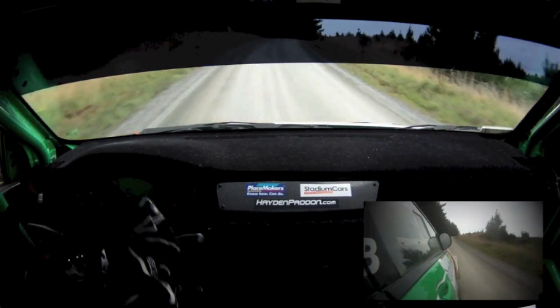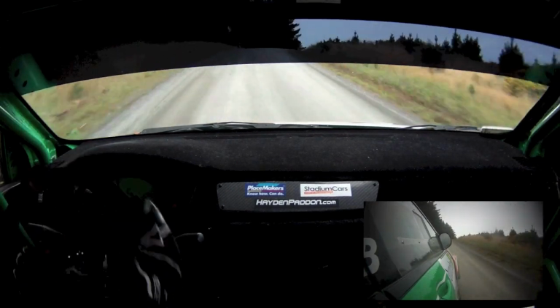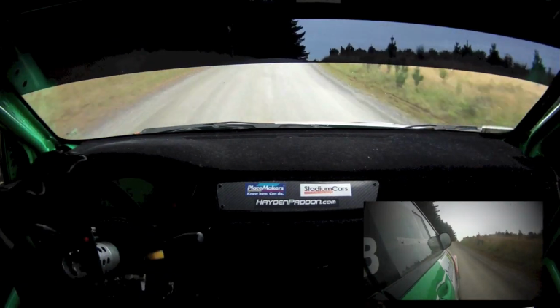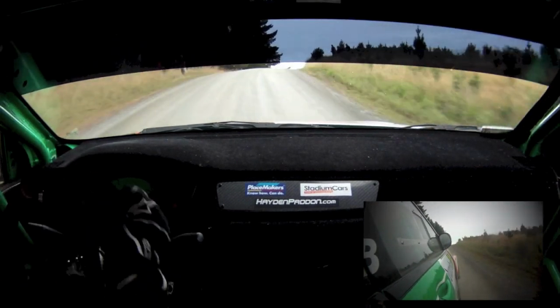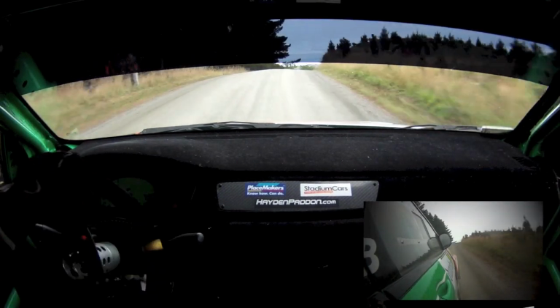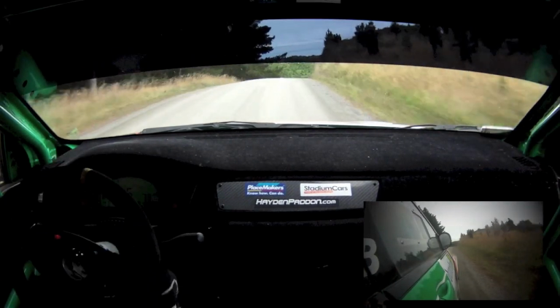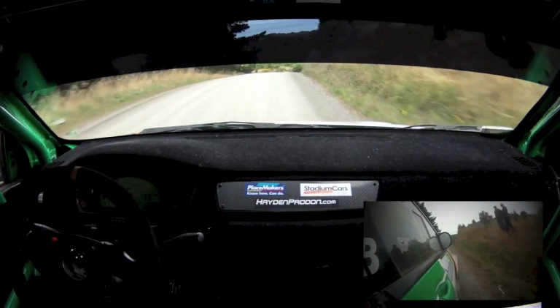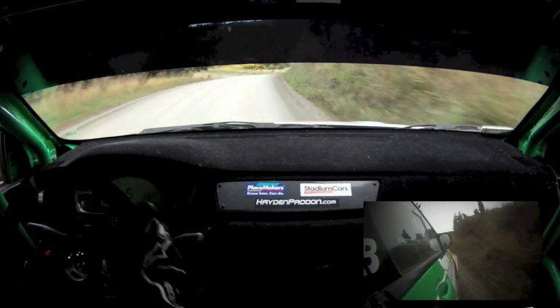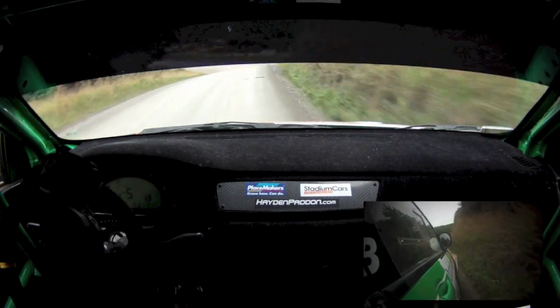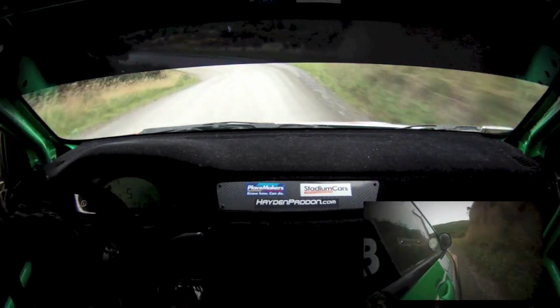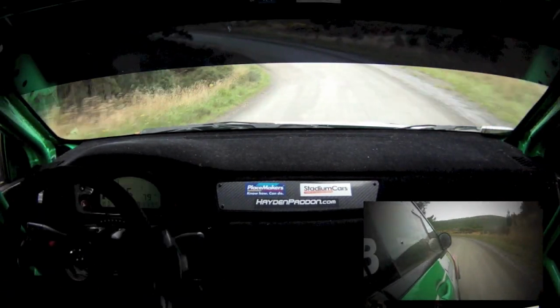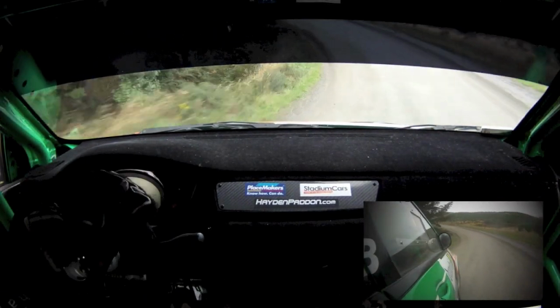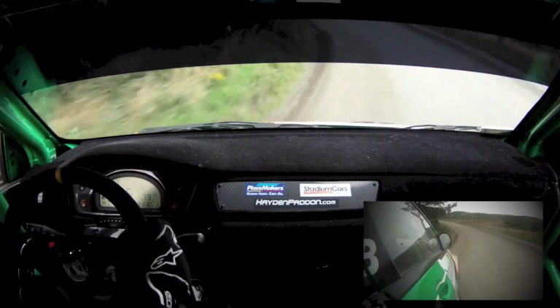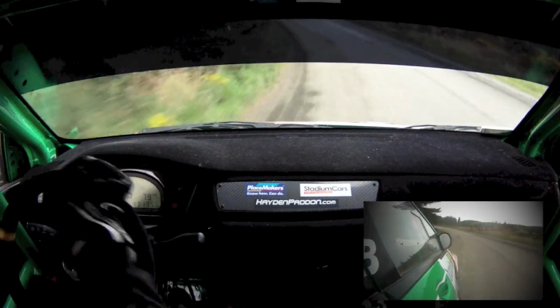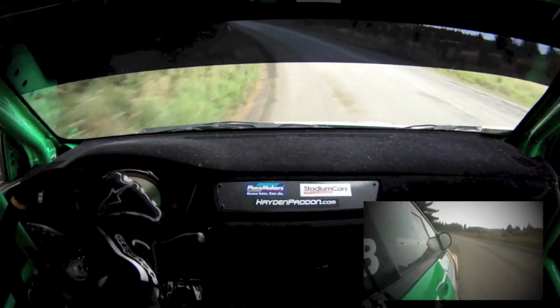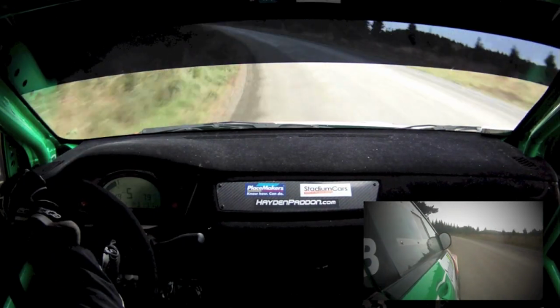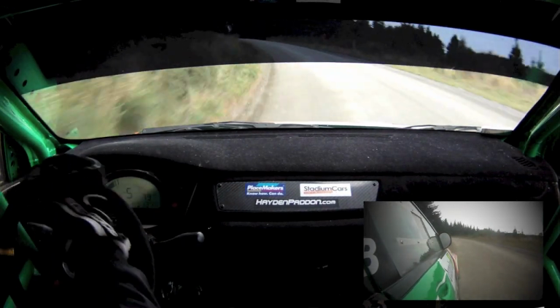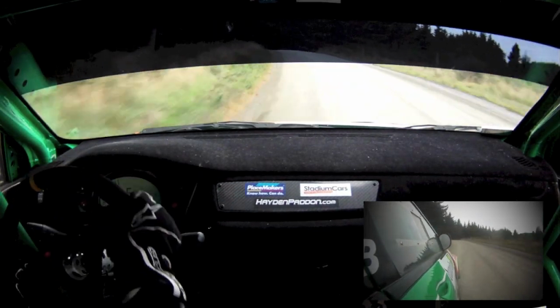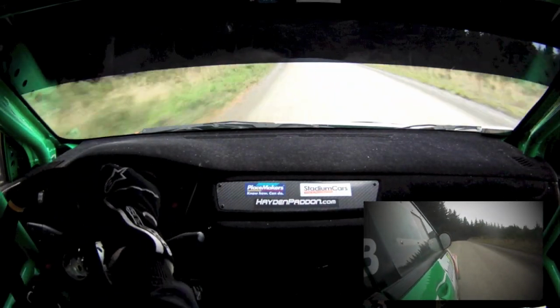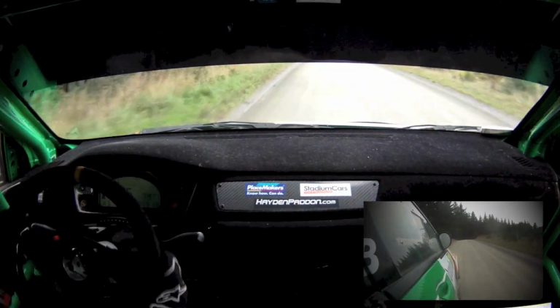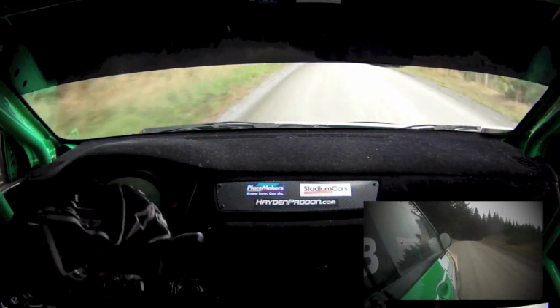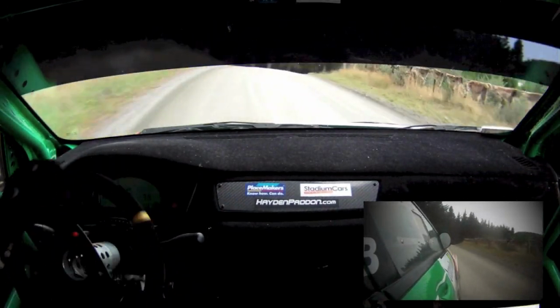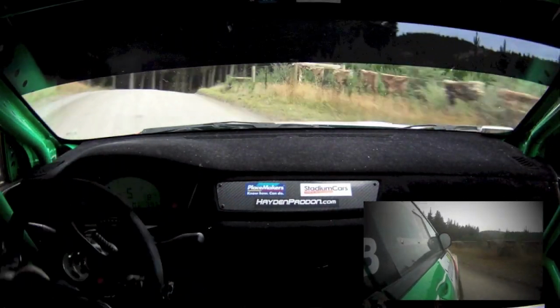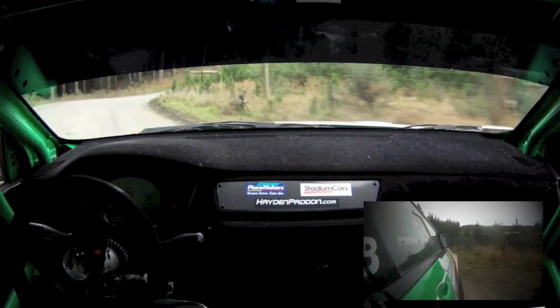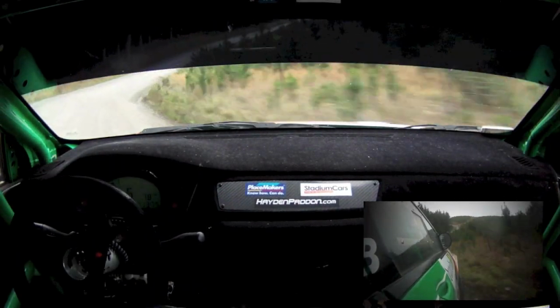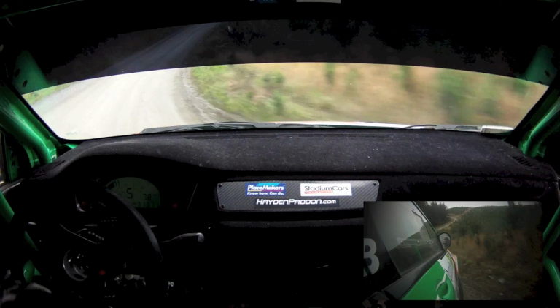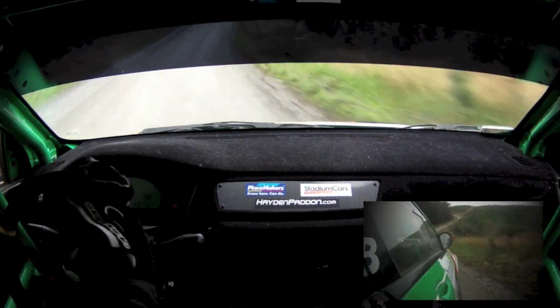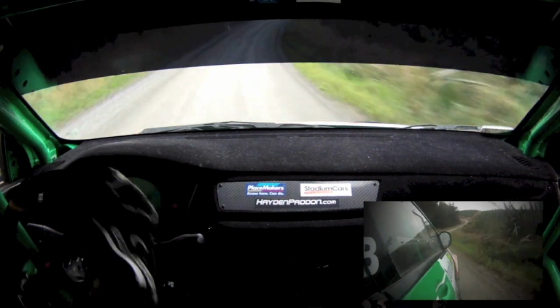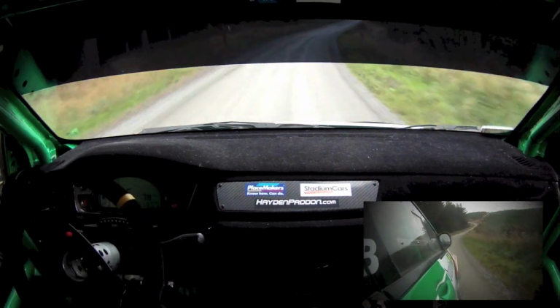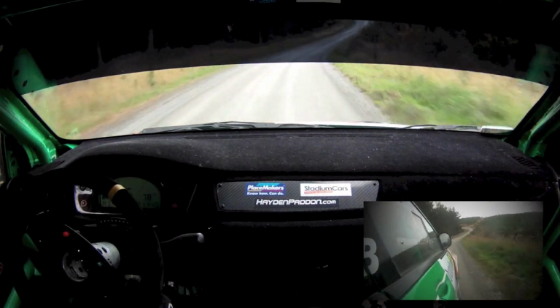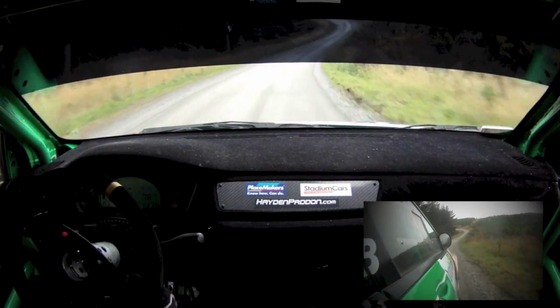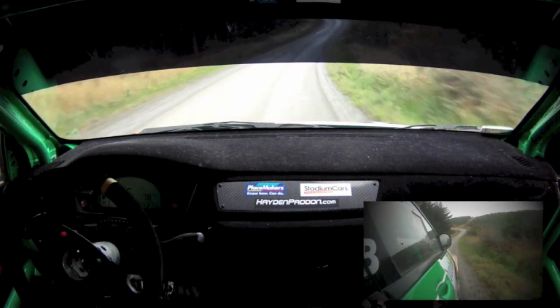Flat 6 right minus opens over crest, 50, hug 6 left flip flip flip, short 5 right.